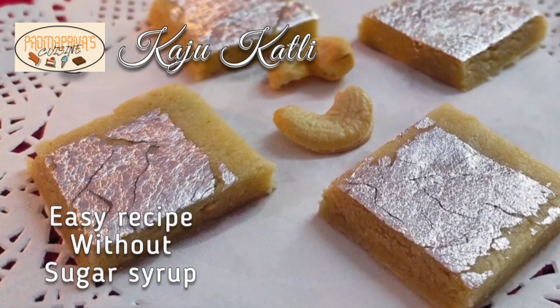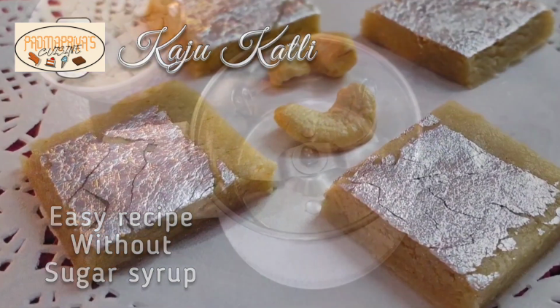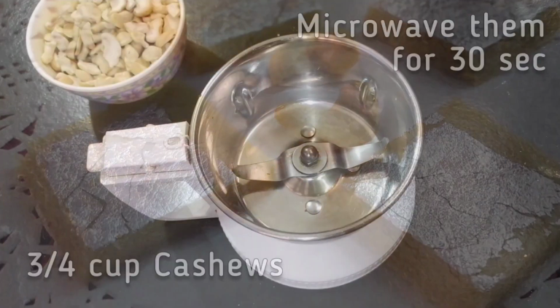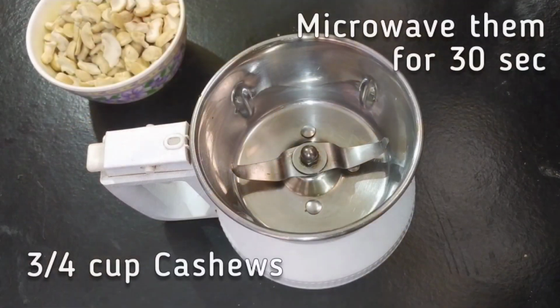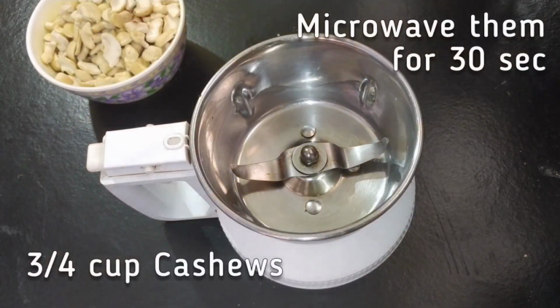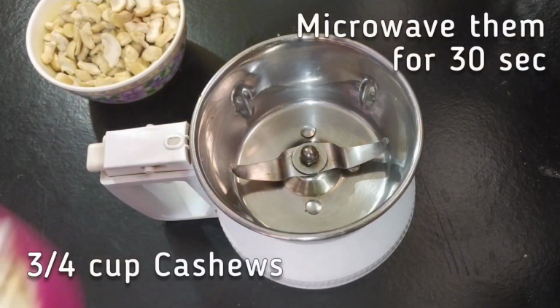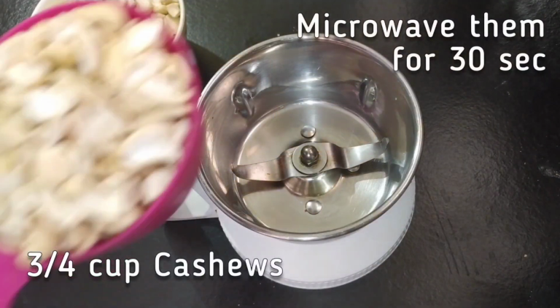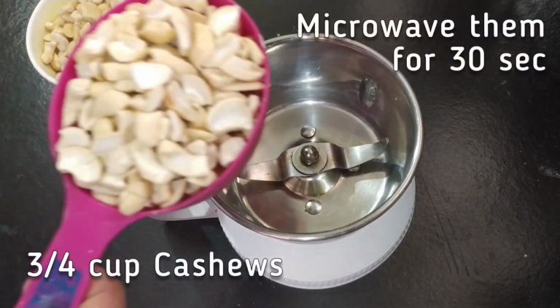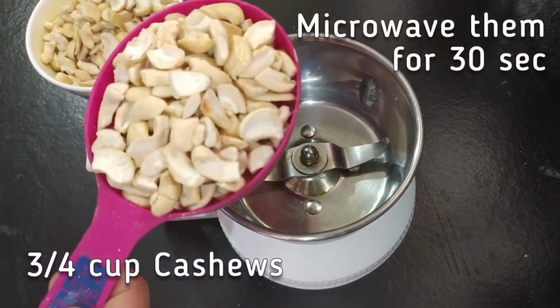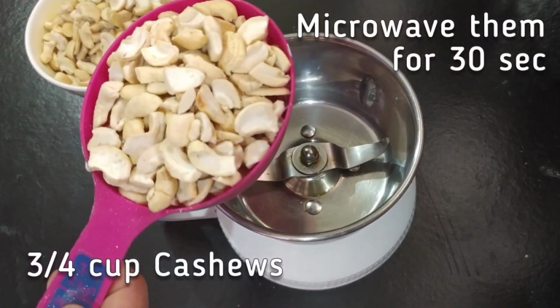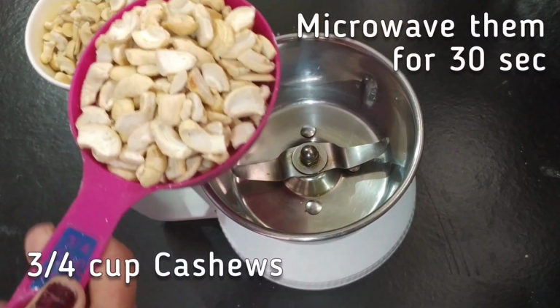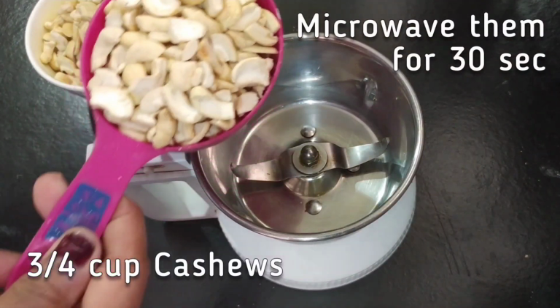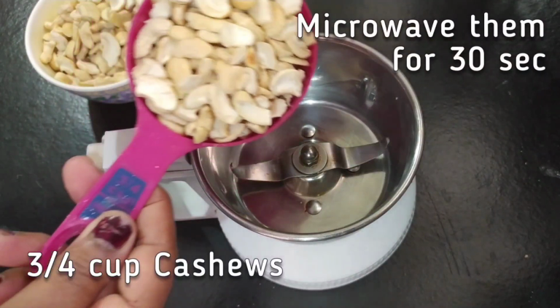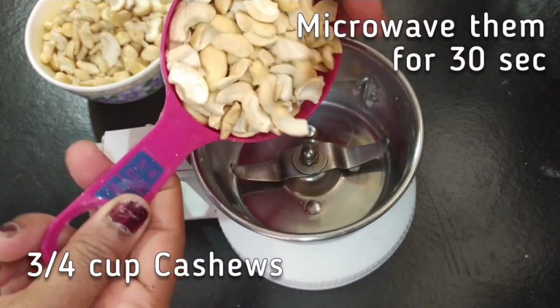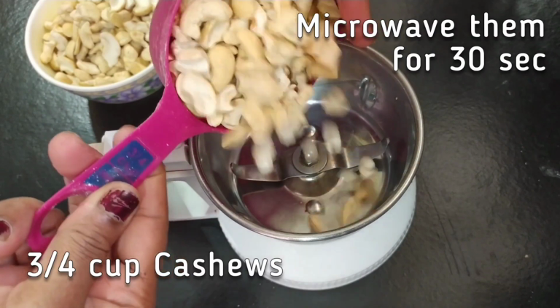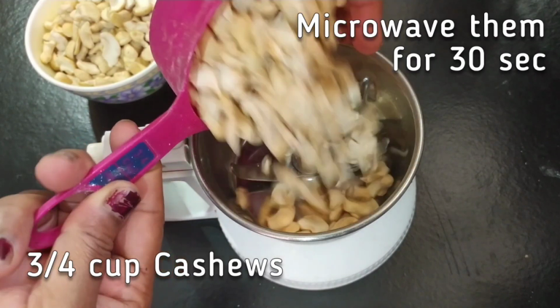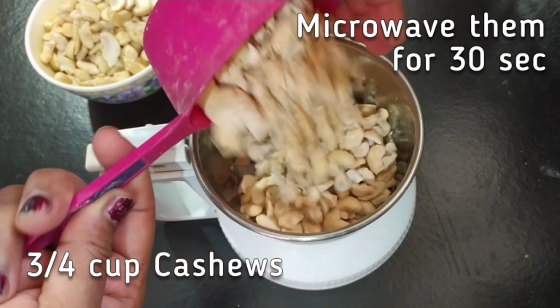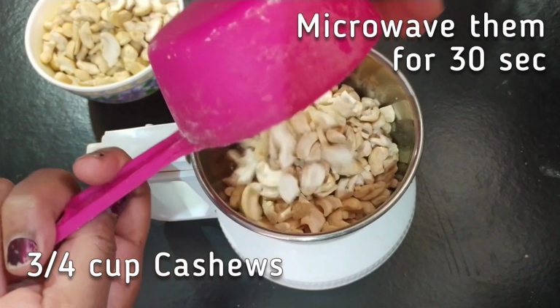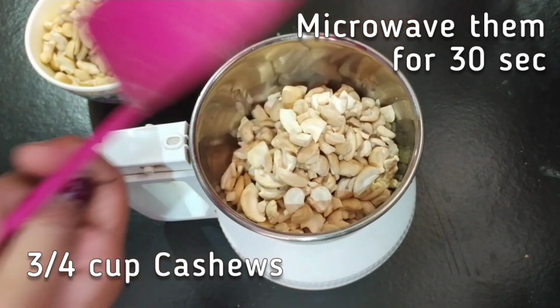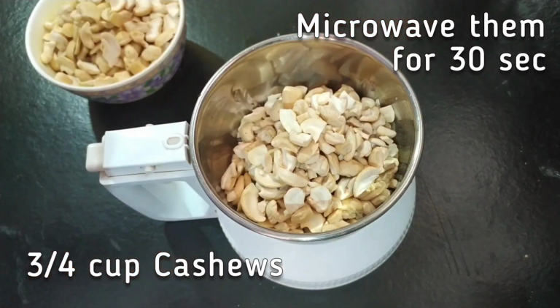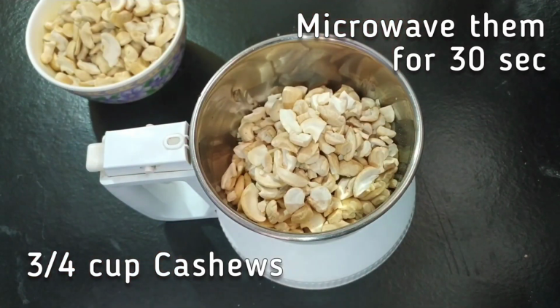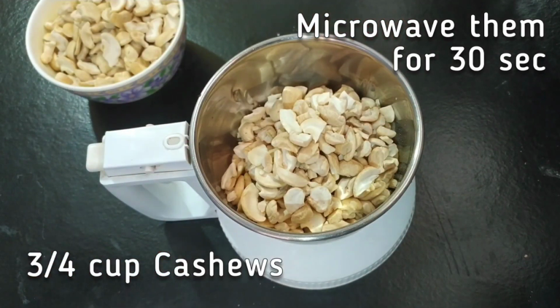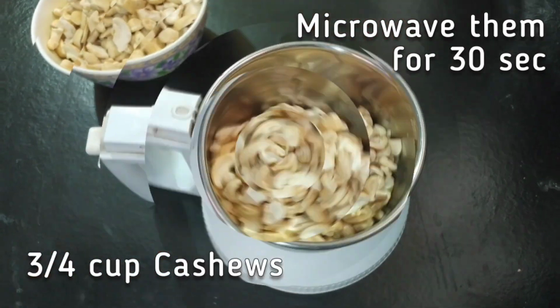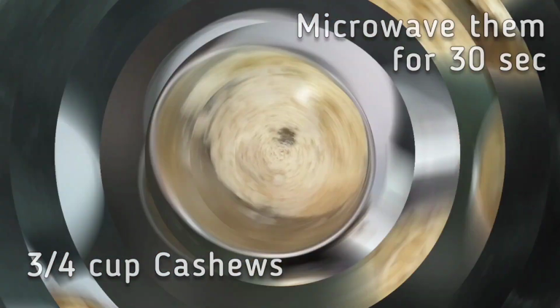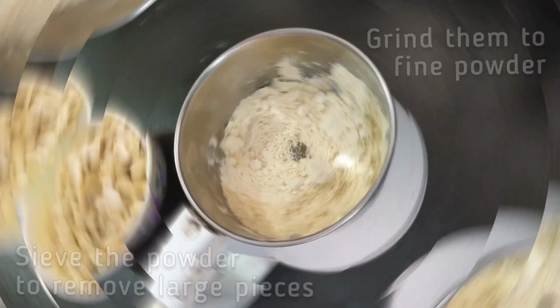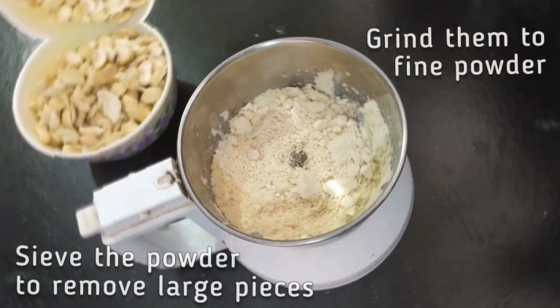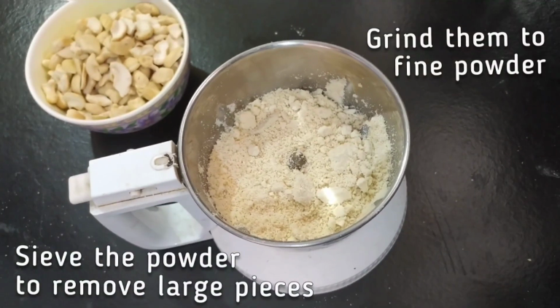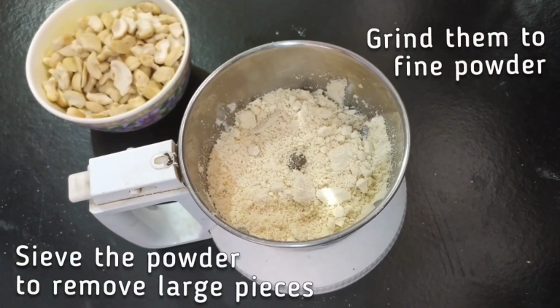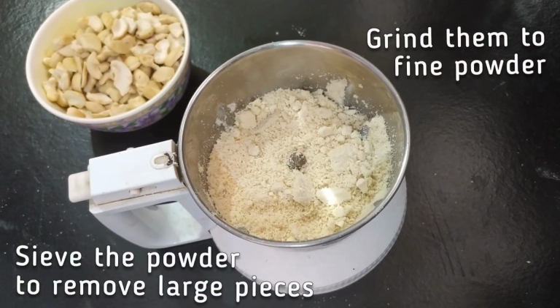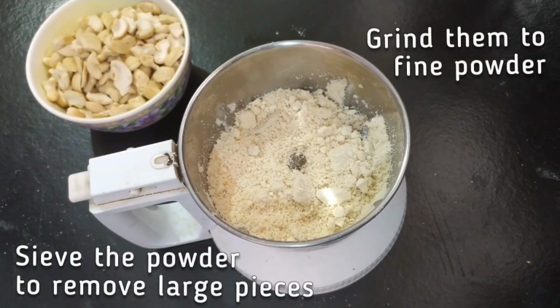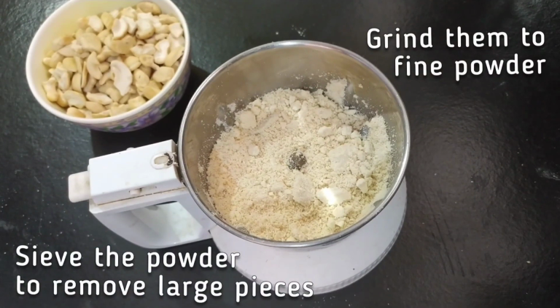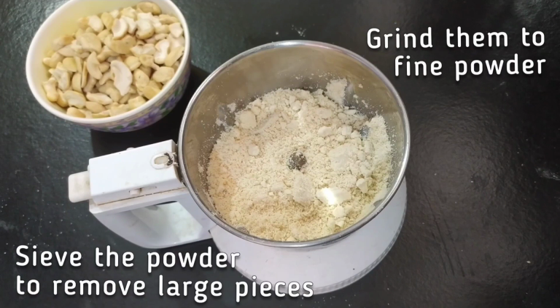I am going to use 3/4 cup of cashews. I have microwaved them for 30 seconds to just heat them up. You can also toast them in a pan on a gas top.